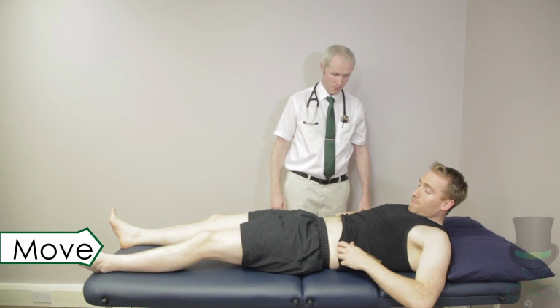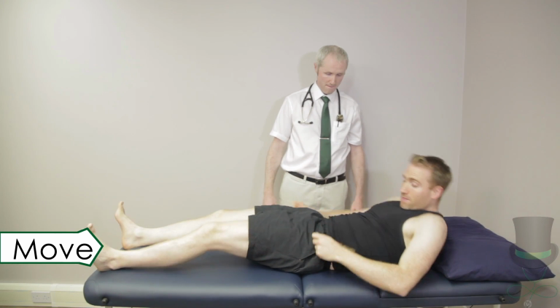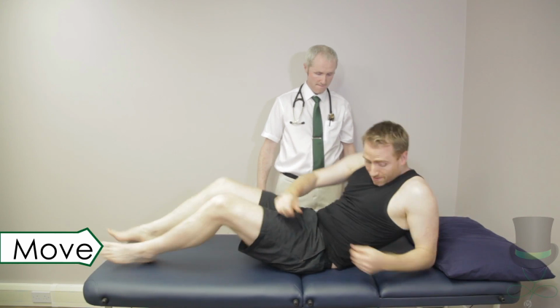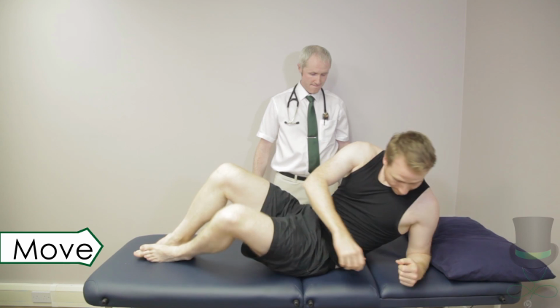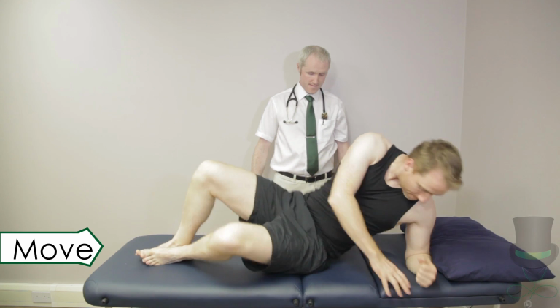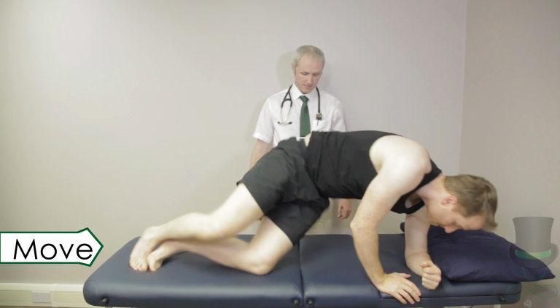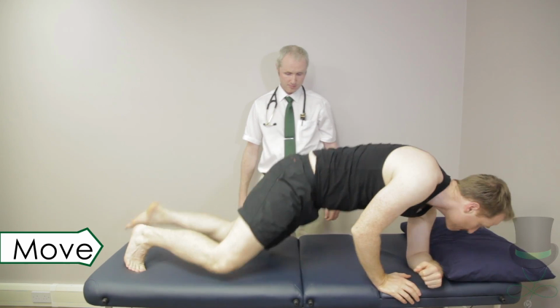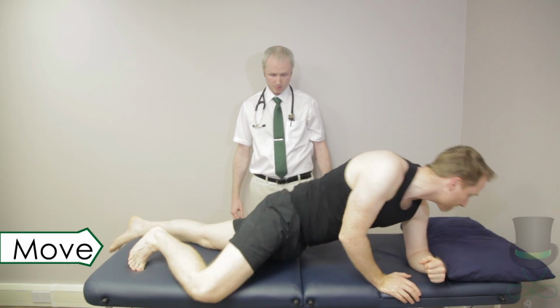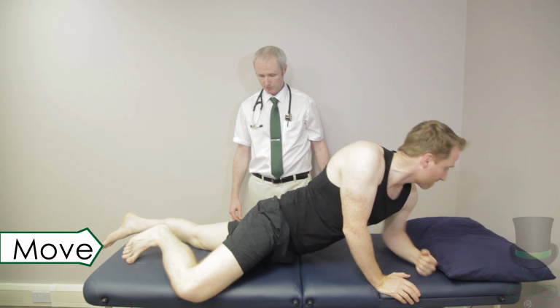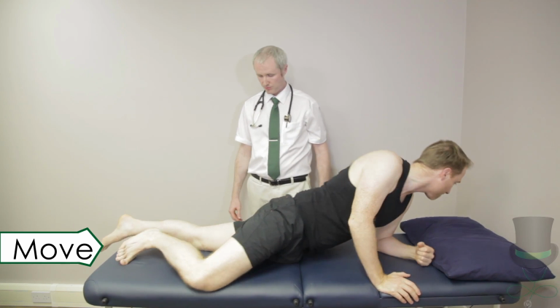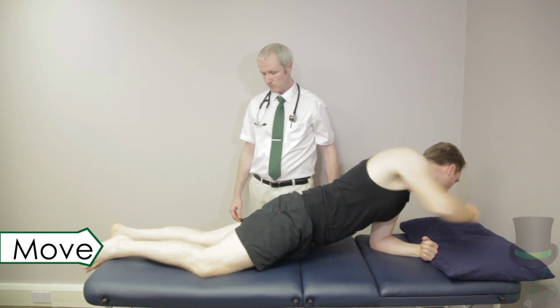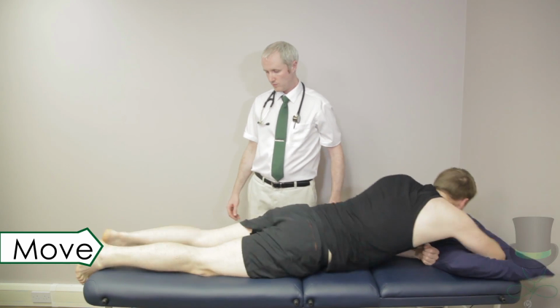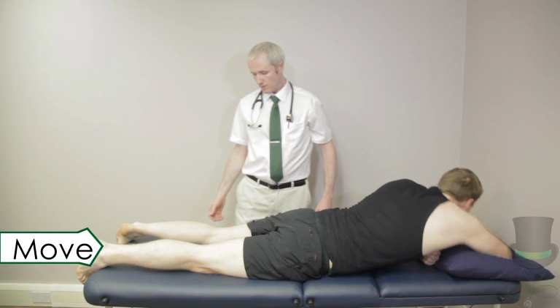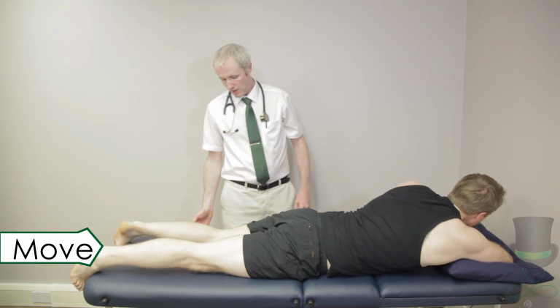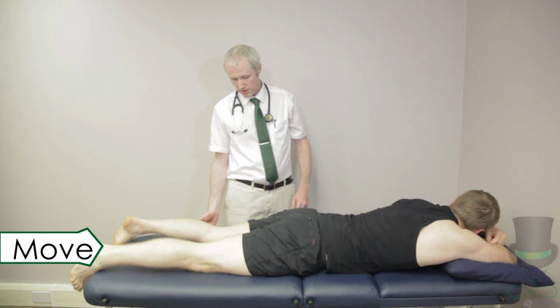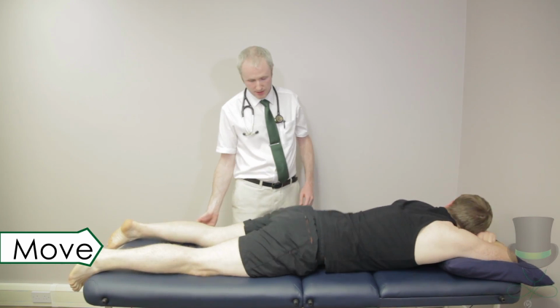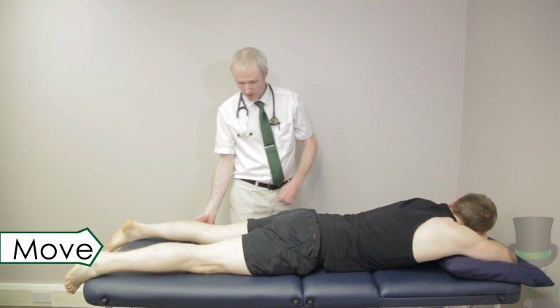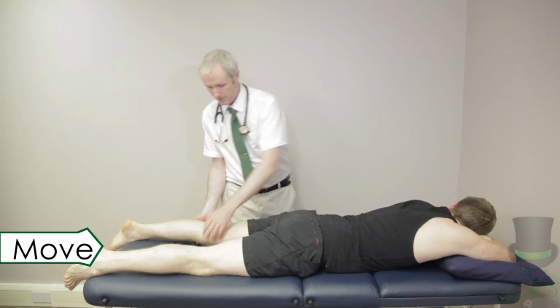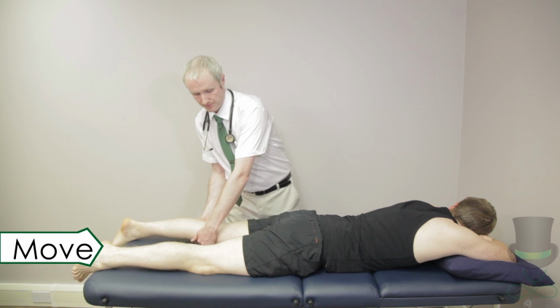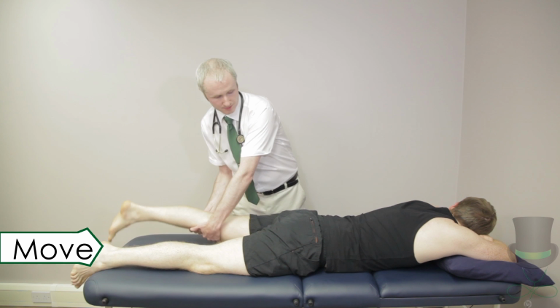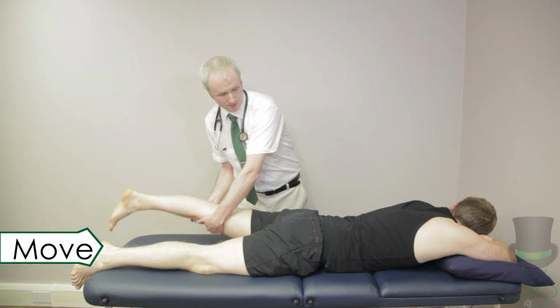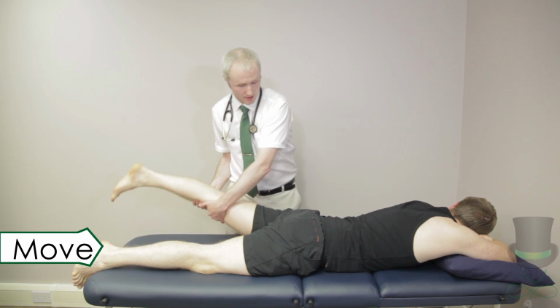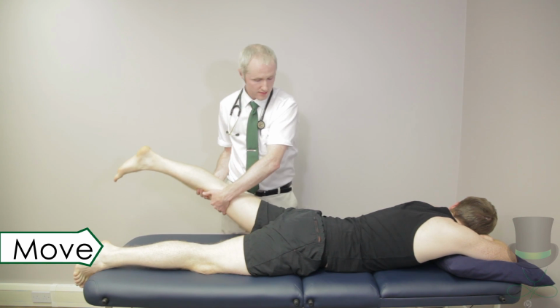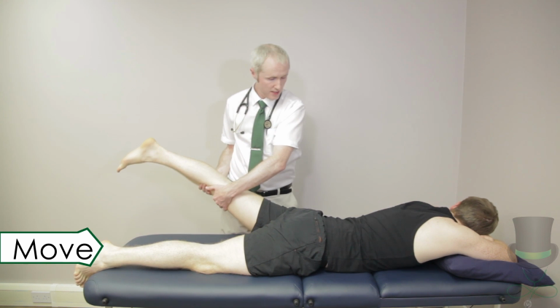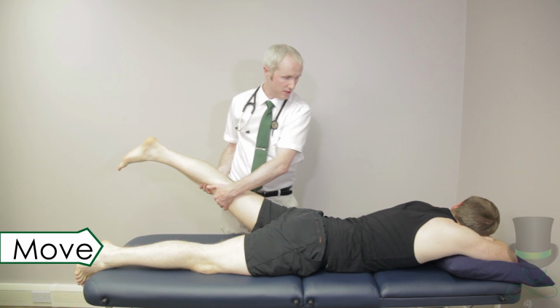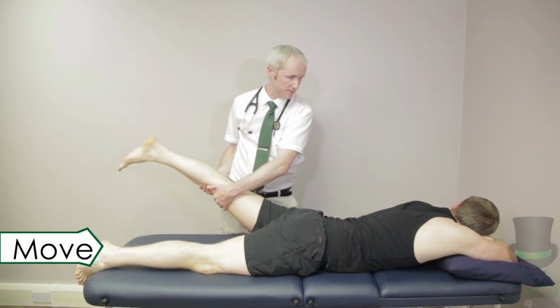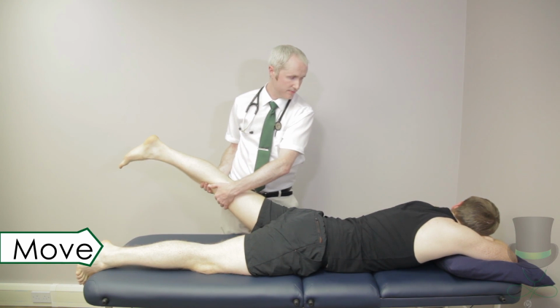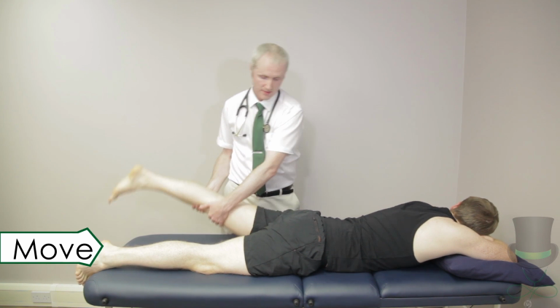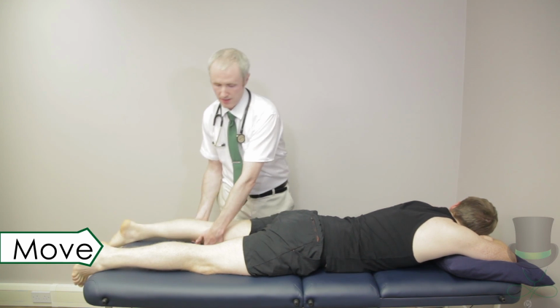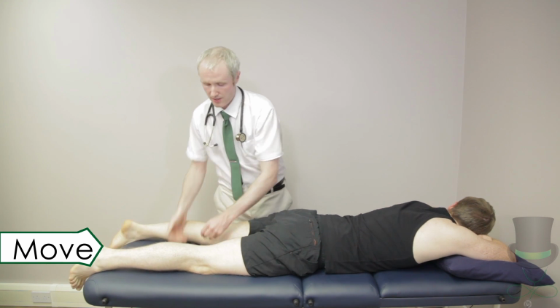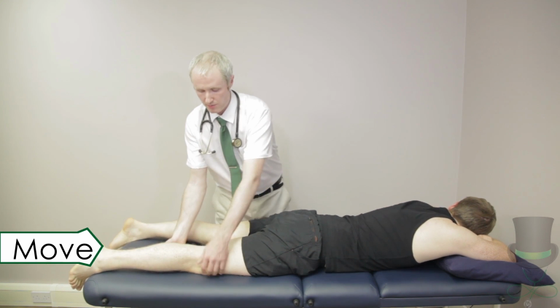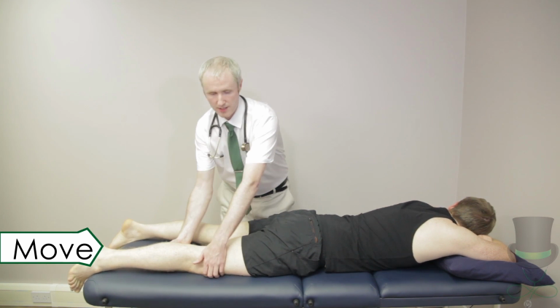To test for extension, ask the patient to roll over into the prone position. Stabilise the pelvis with one hand over the sacroiliac joint. Extend the hip by raising the leg off the bed. Test each leg.